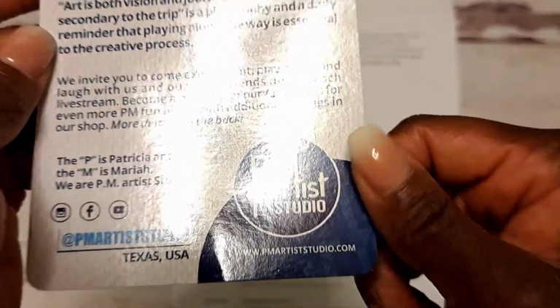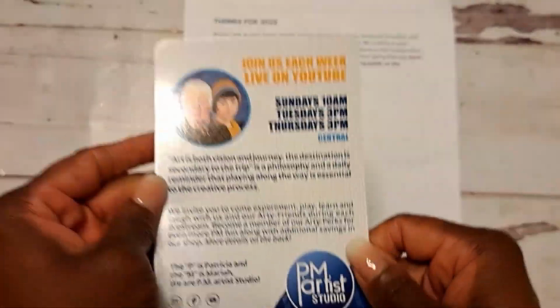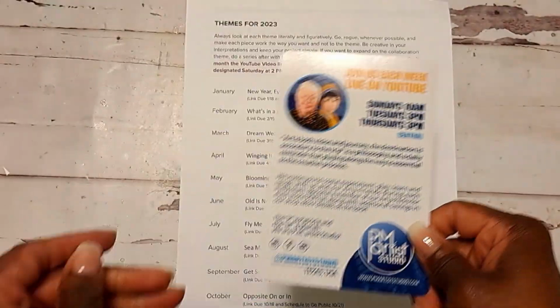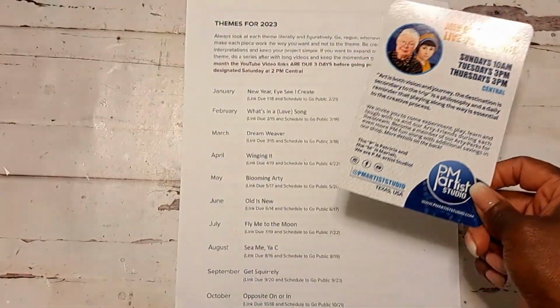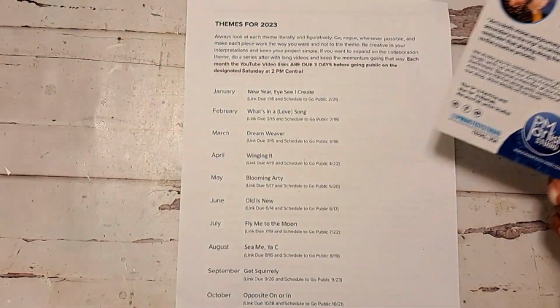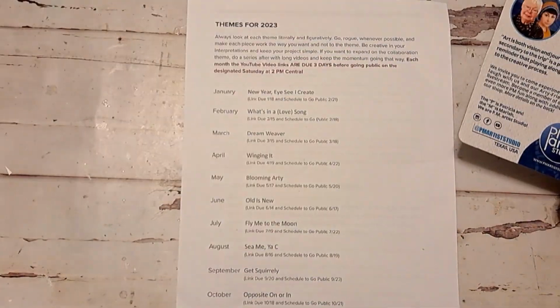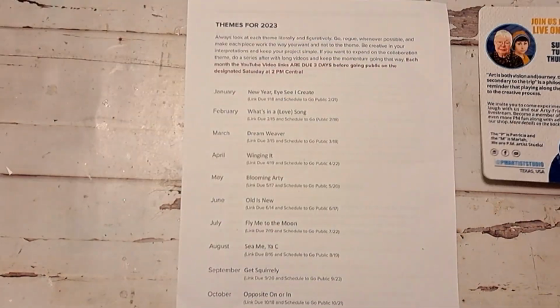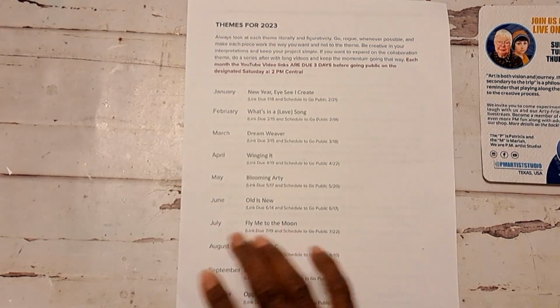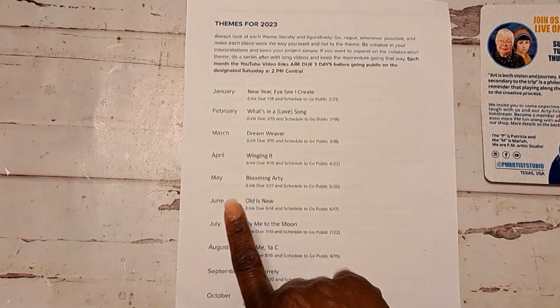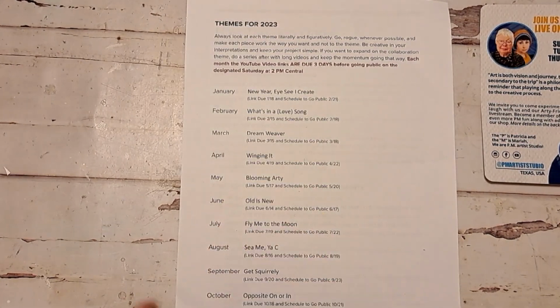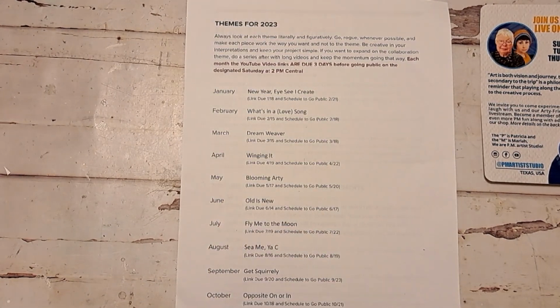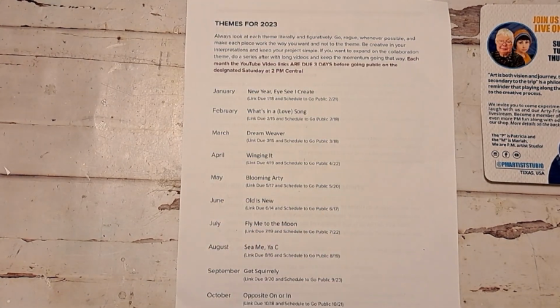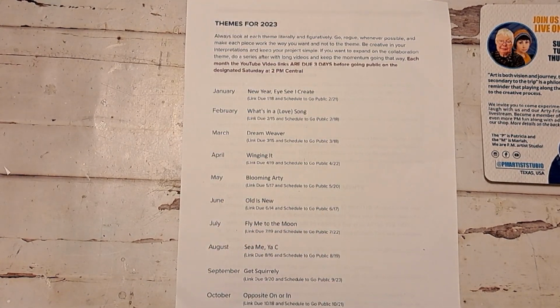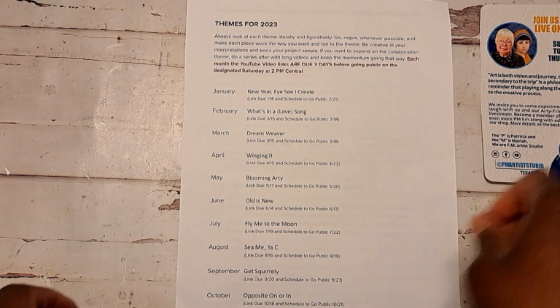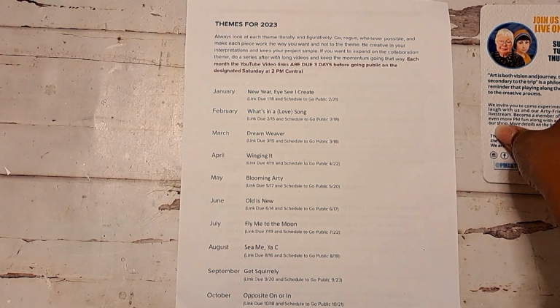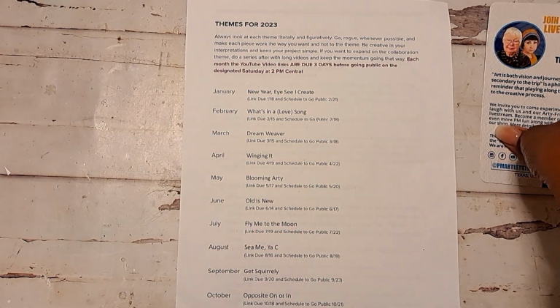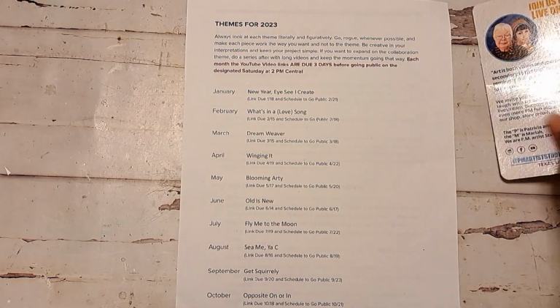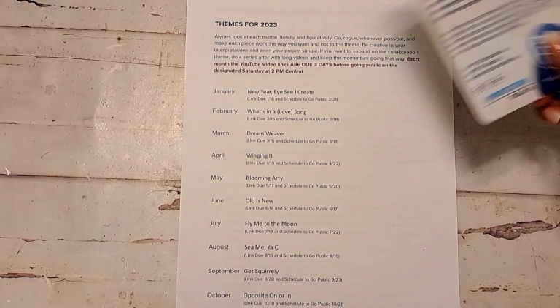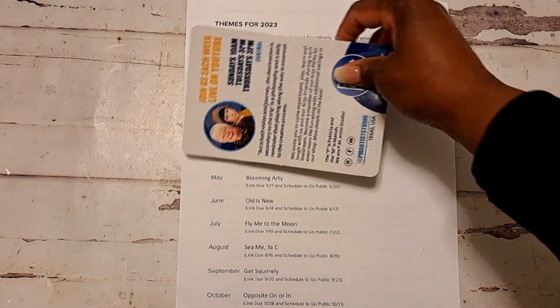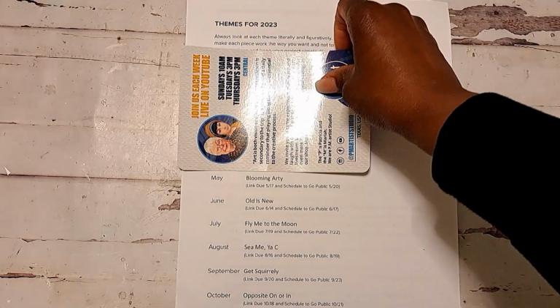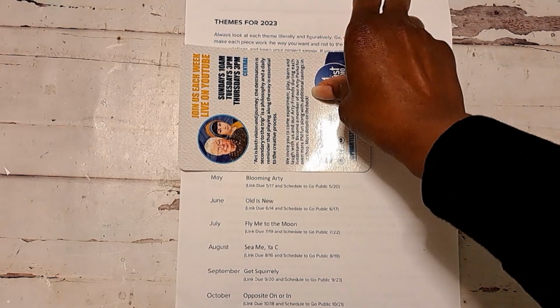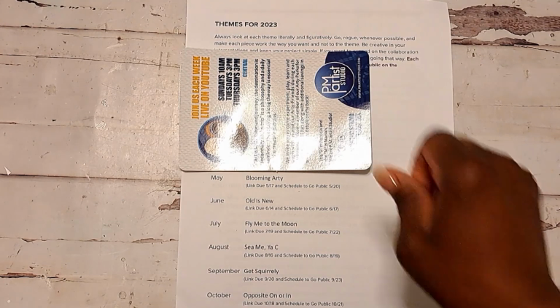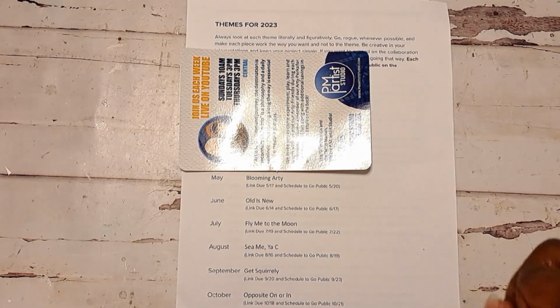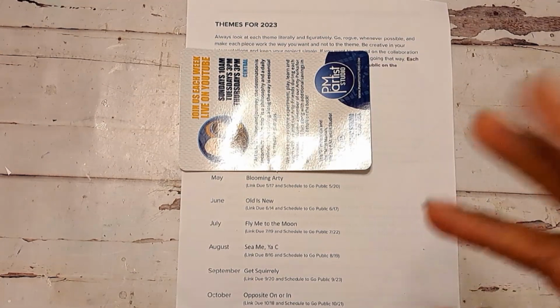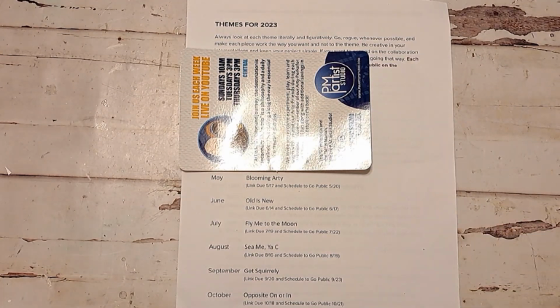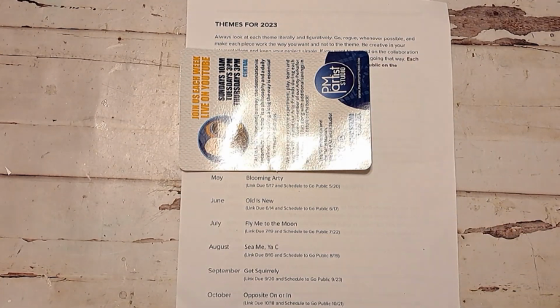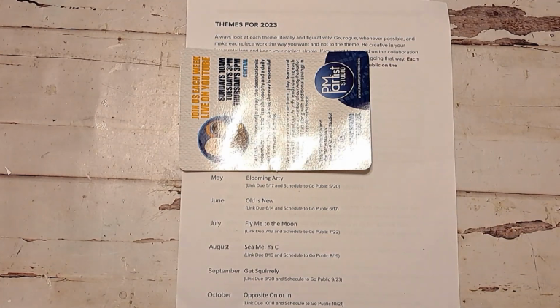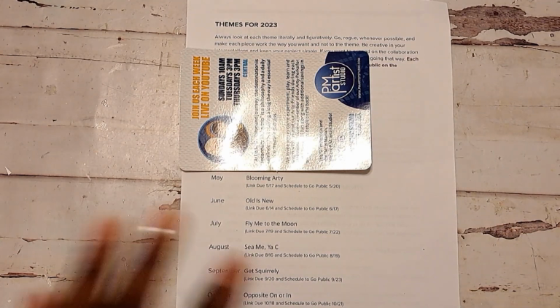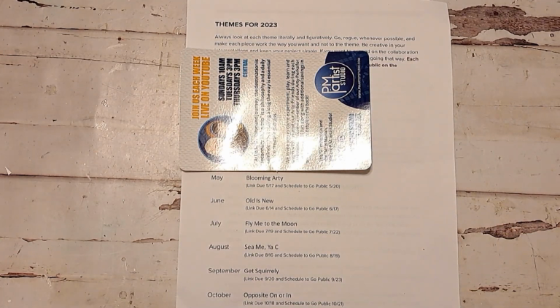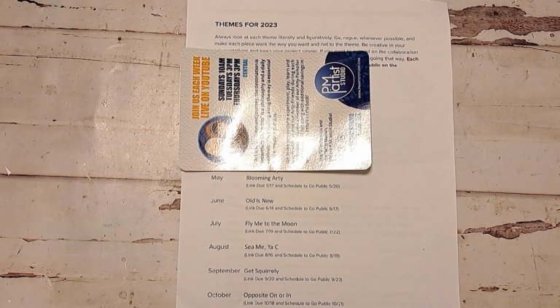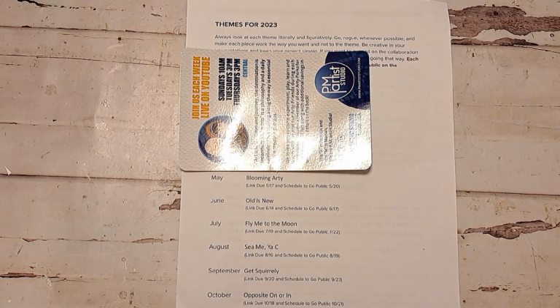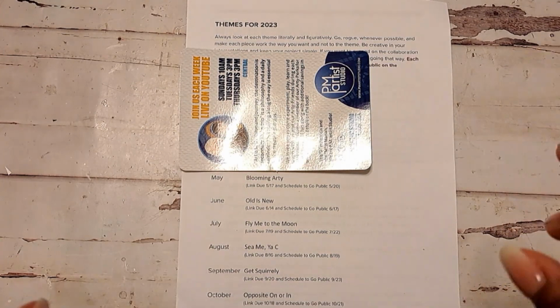So this month's hop is for April and the theme is 'winging it.' My take on winging it is like fairies, butterflies, things like that — things with wings.